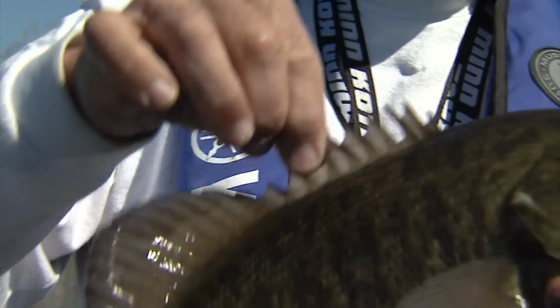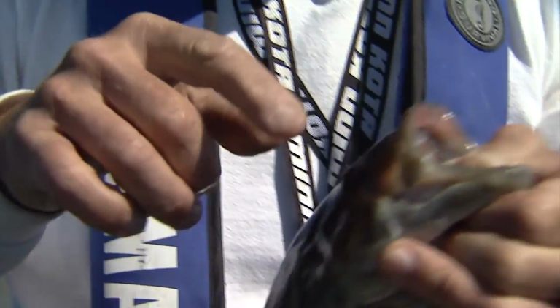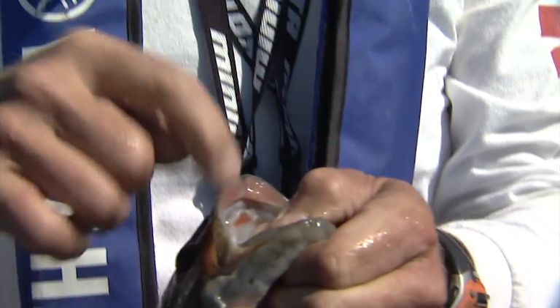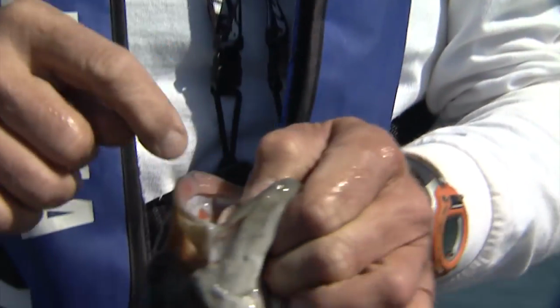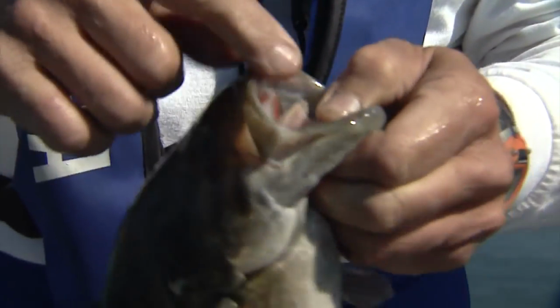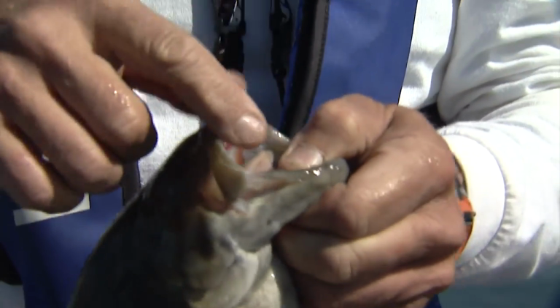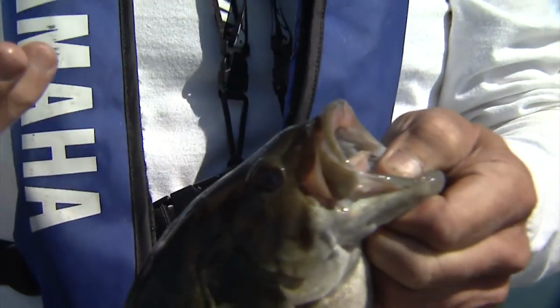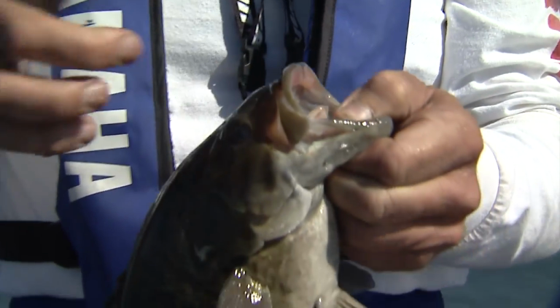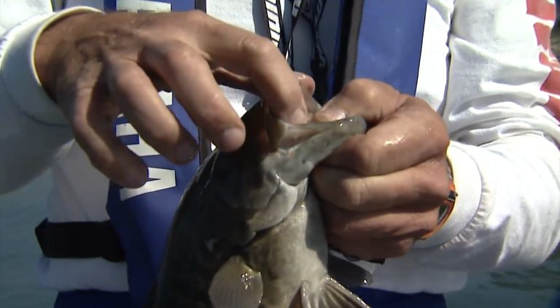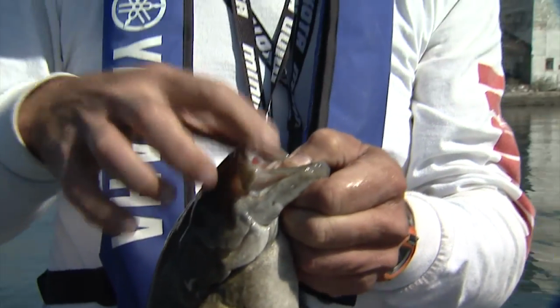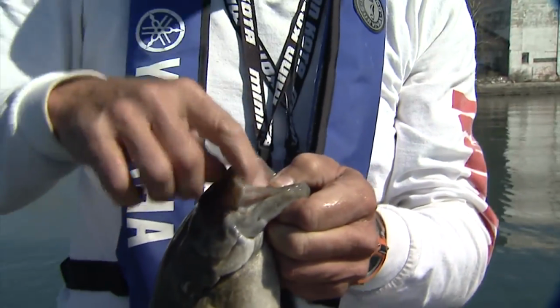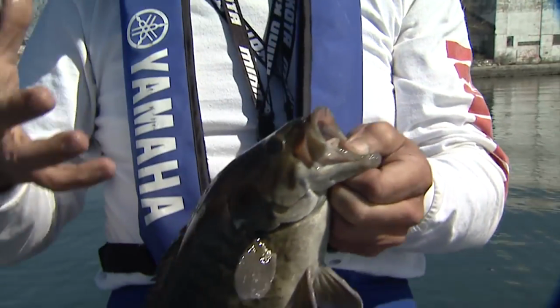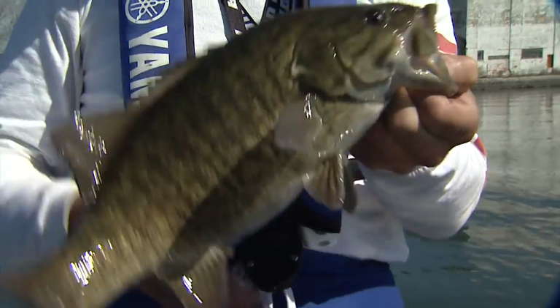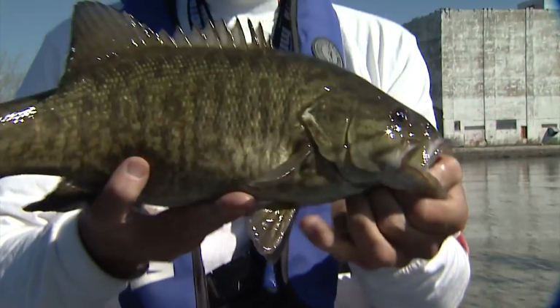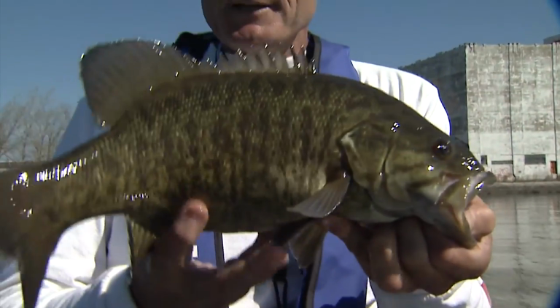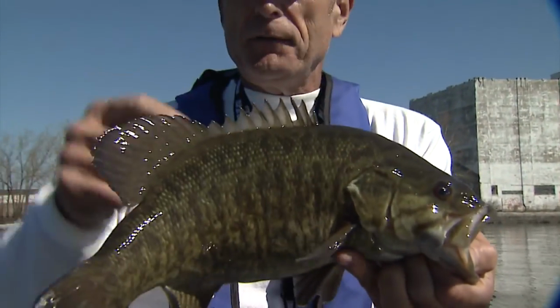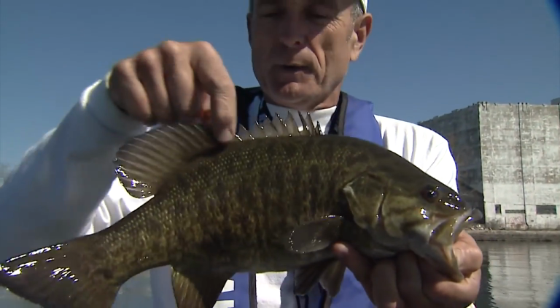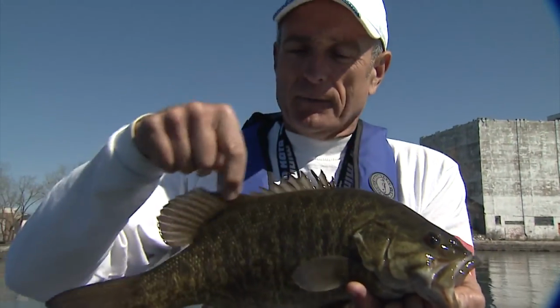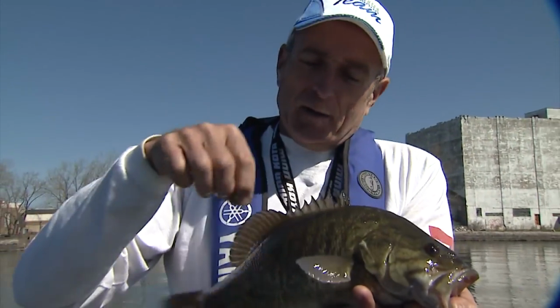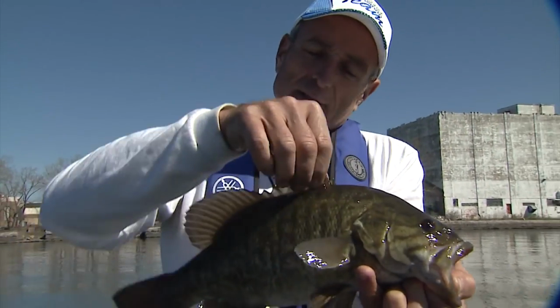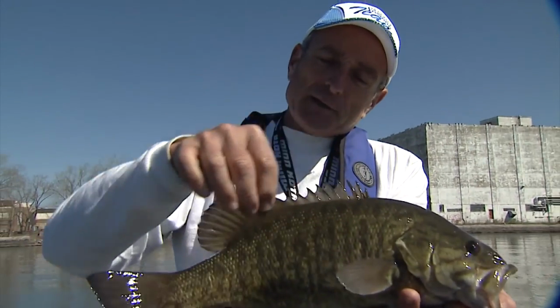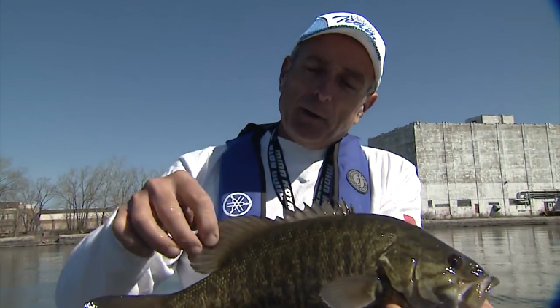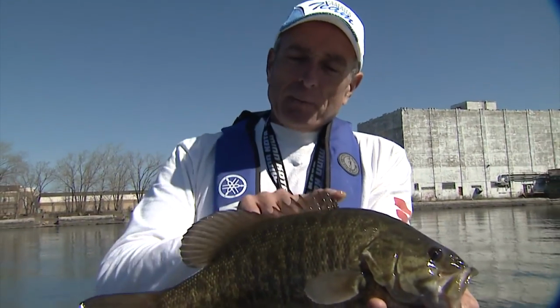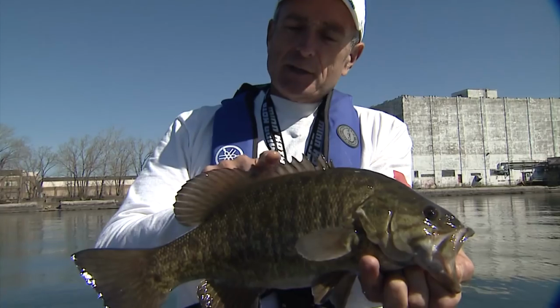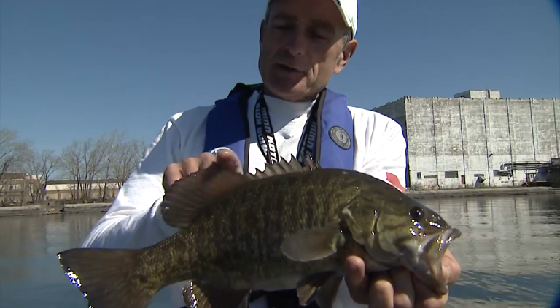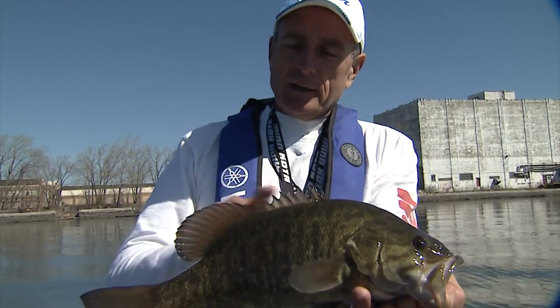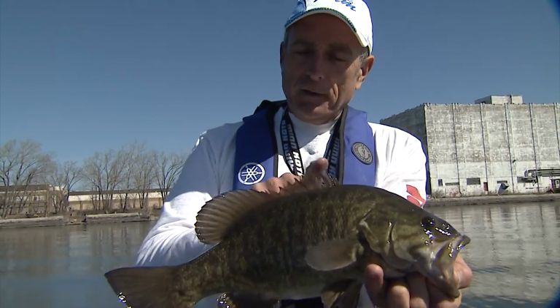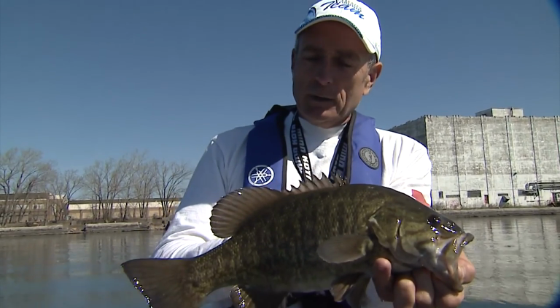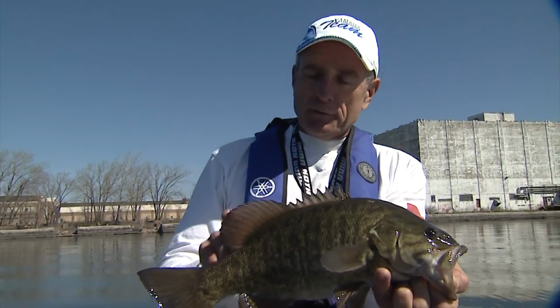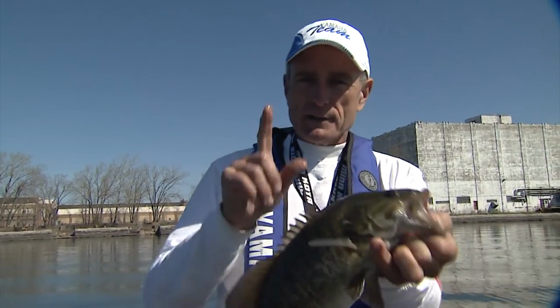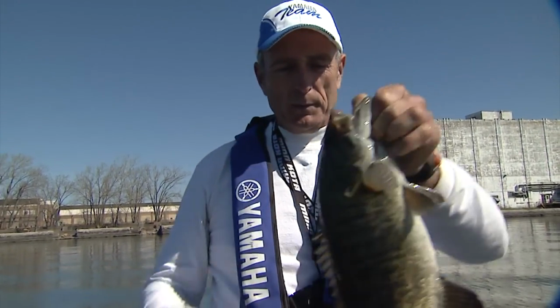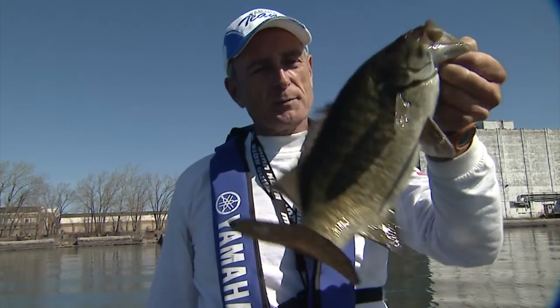A lot of guys say look for a smallmouth by the mouth size, but I've seen largemouth with small mouths and smallmouth with big mouths. So the best ID feature is right here — this is definitely a smallmouth because this fin is all connected. If the fin looked like it was two different ones, it would be a largemouth.